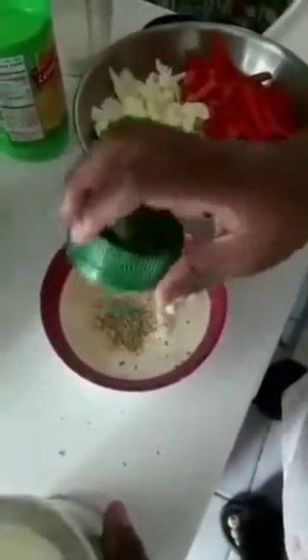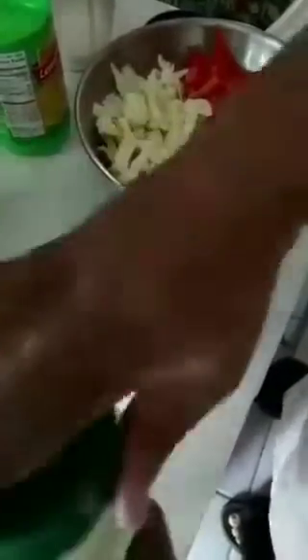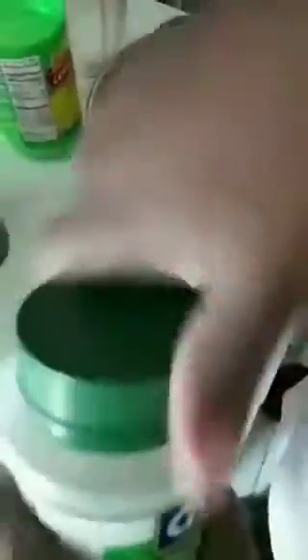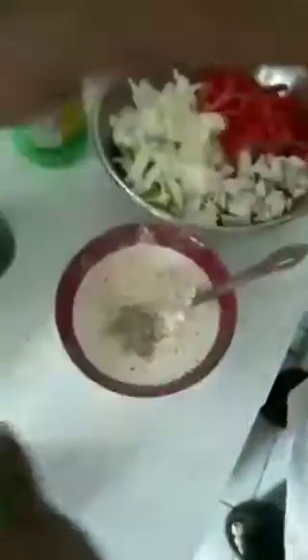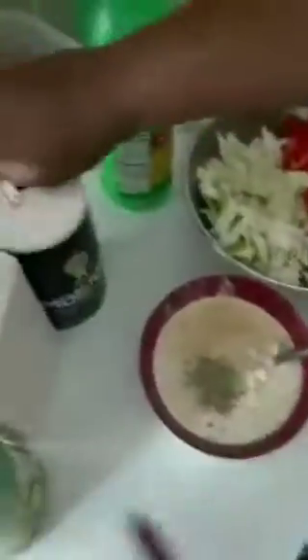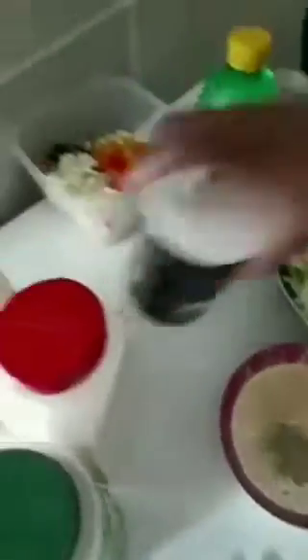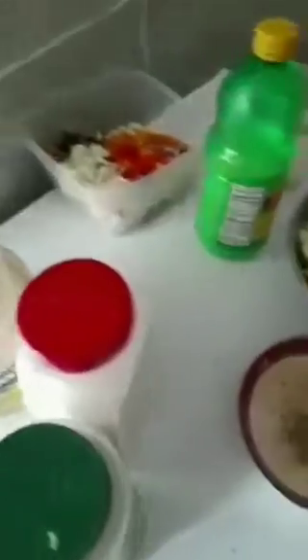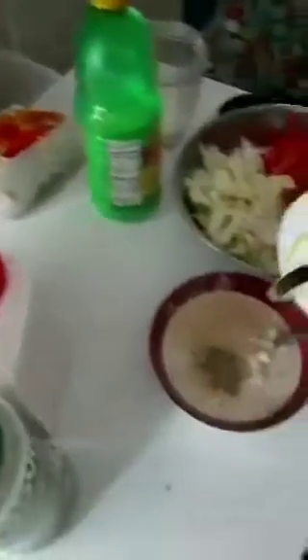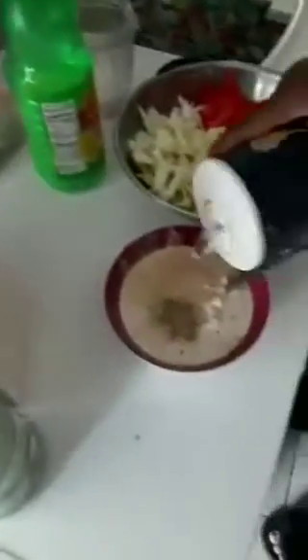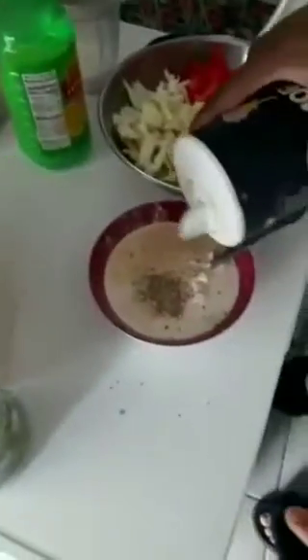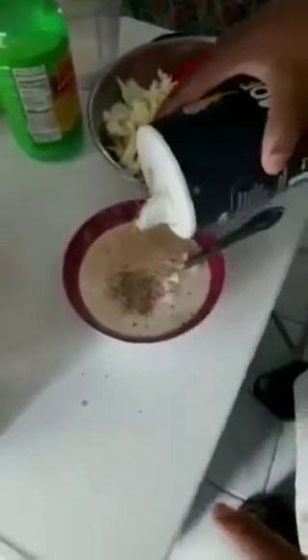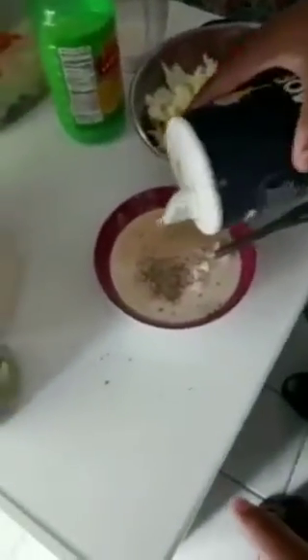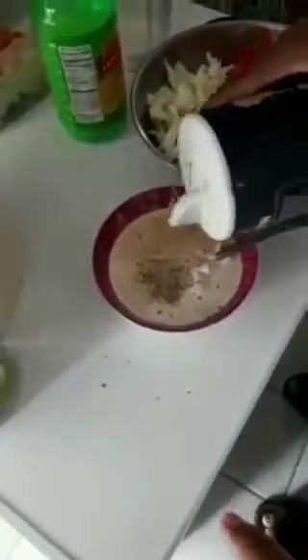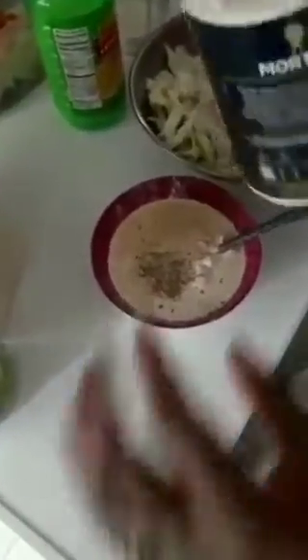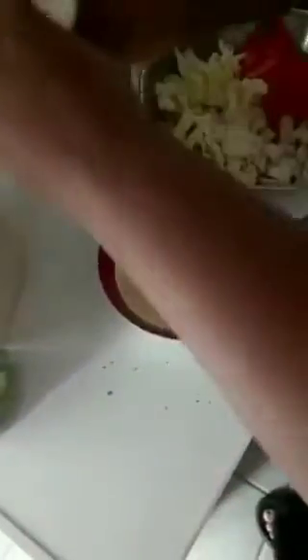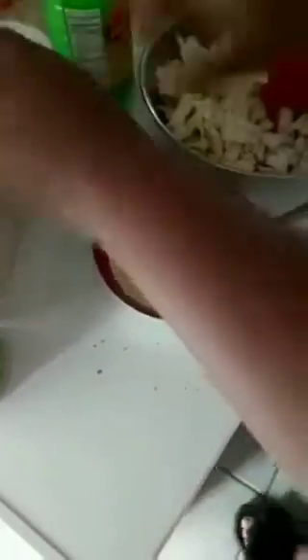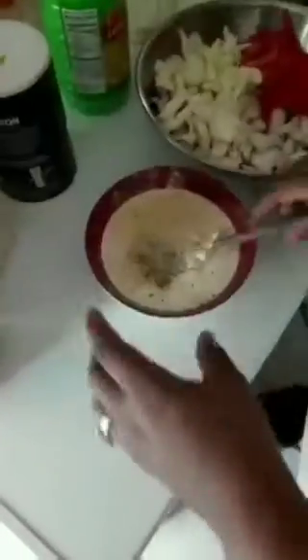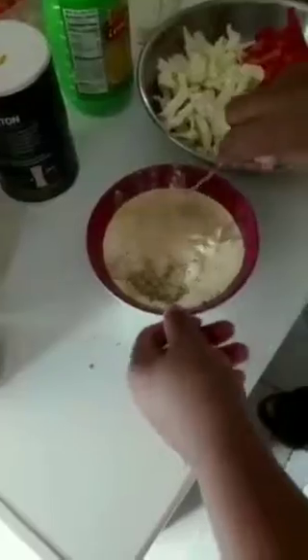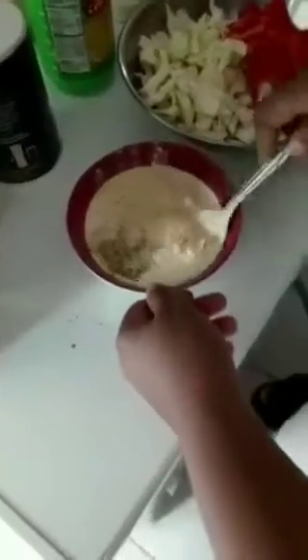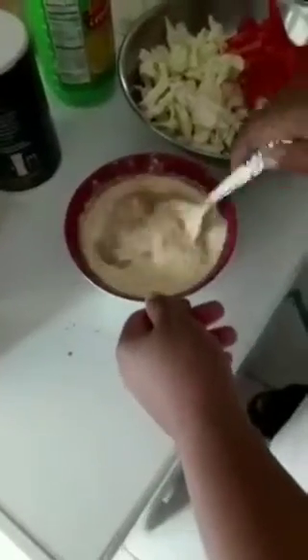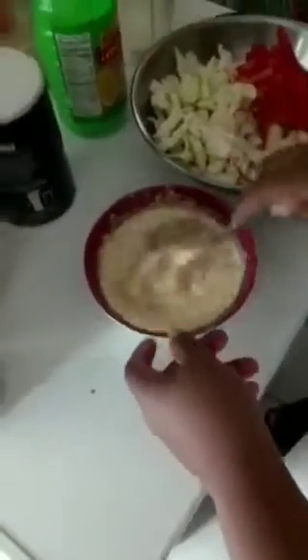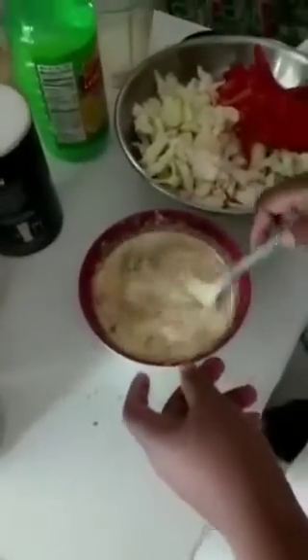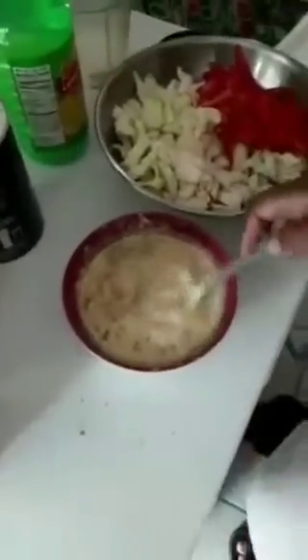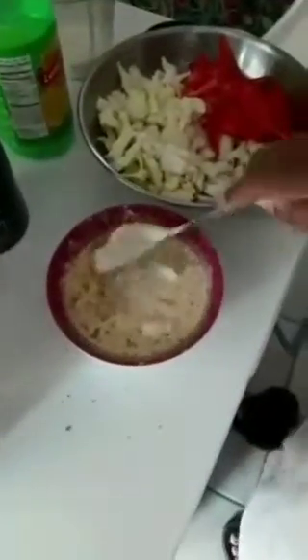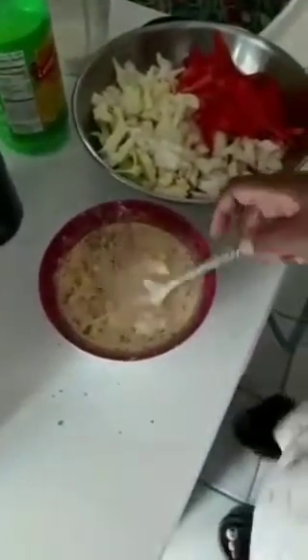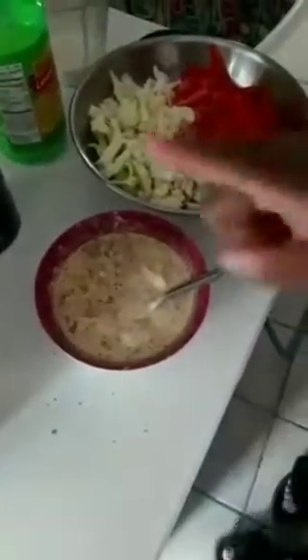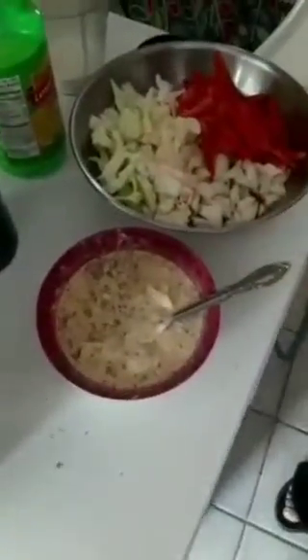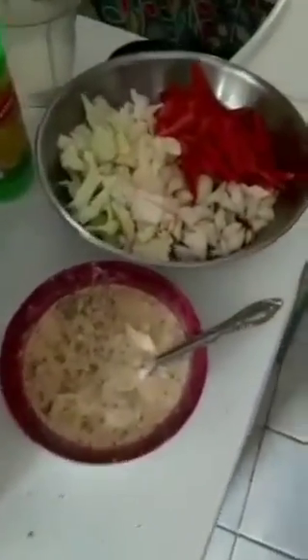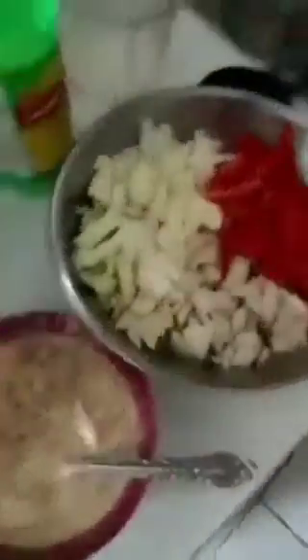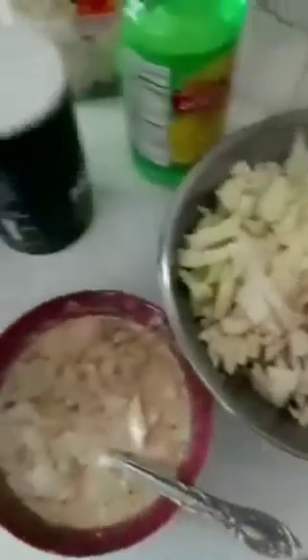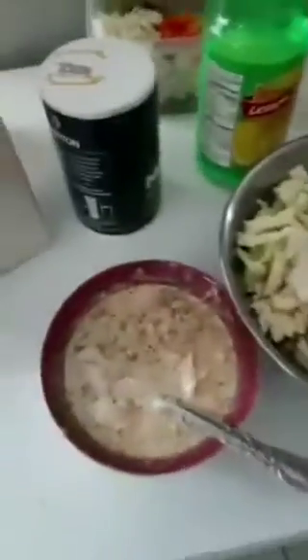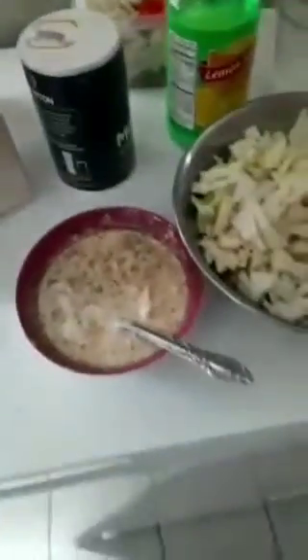And then we're gonna add some salt until the voice in your head says it's enough, and then we're gonna mix it all together. I'm gonna go ahead and use my whisk instead because I believe that it will mix everything together more evenly.